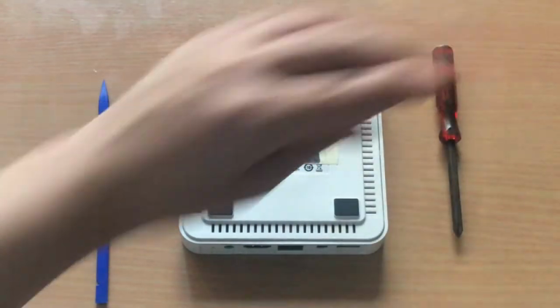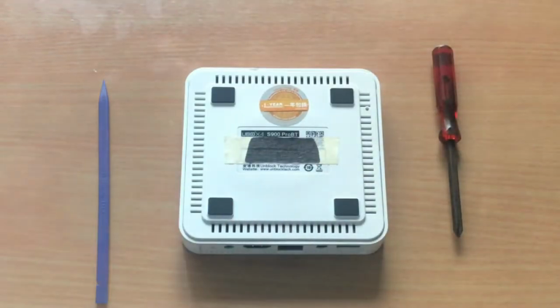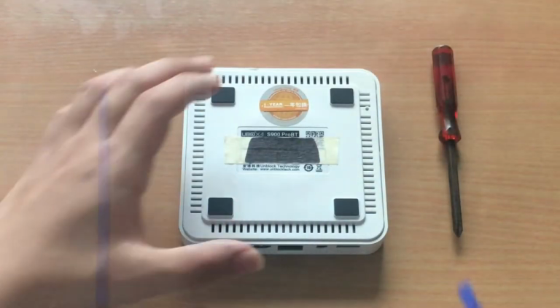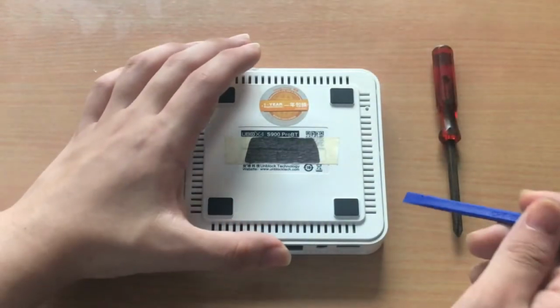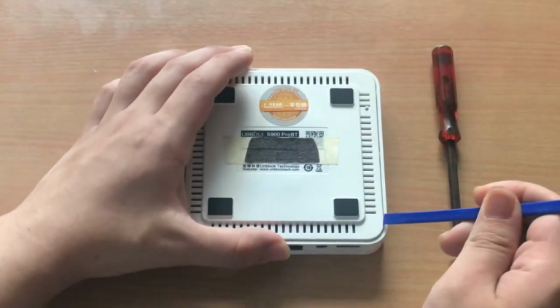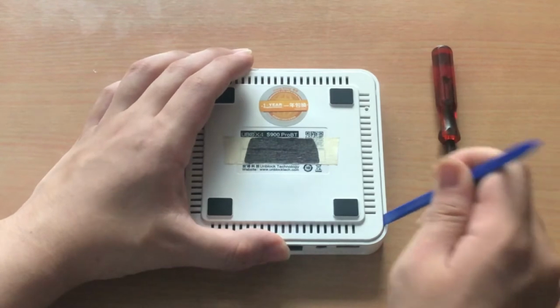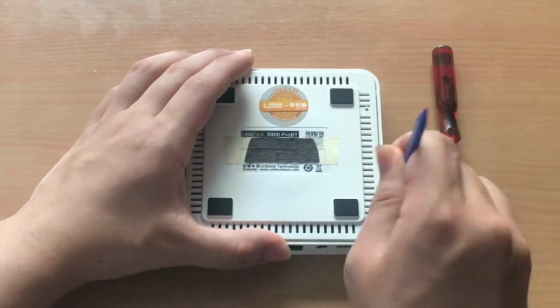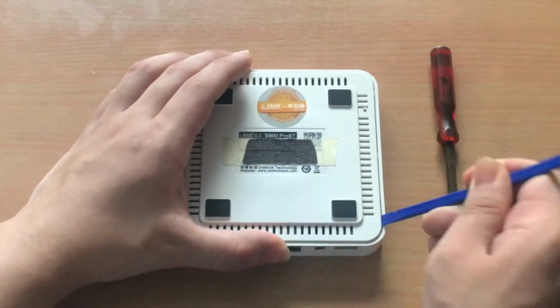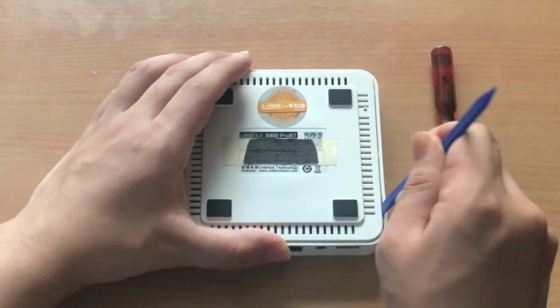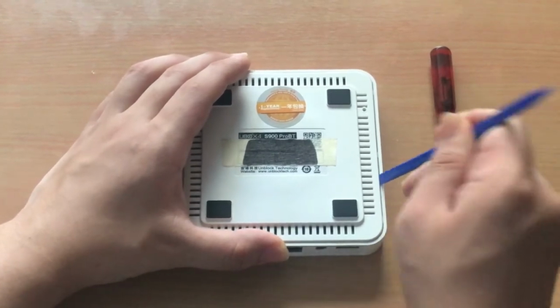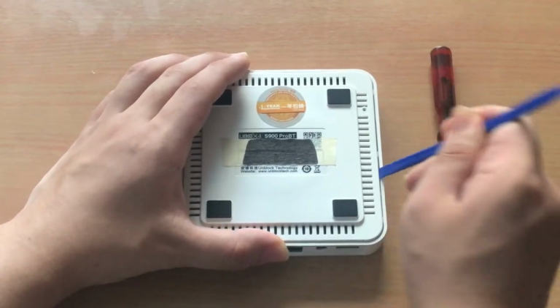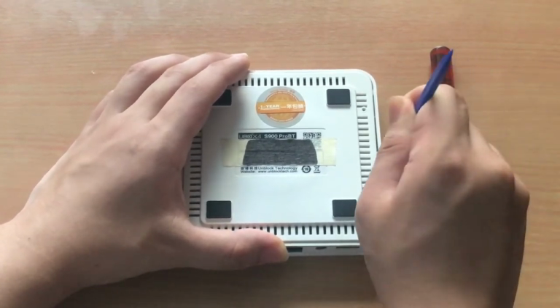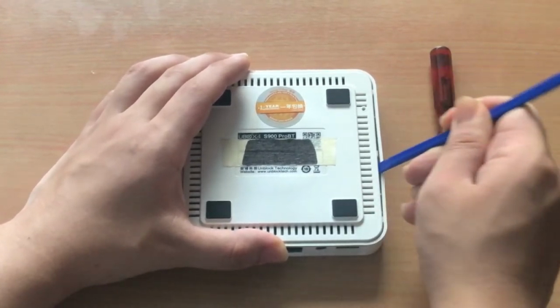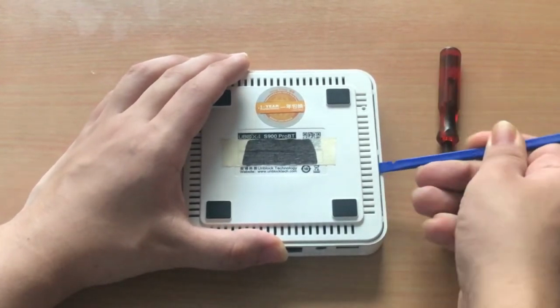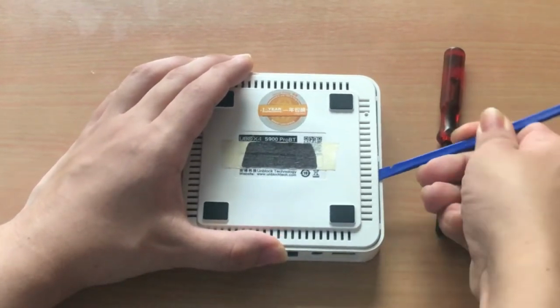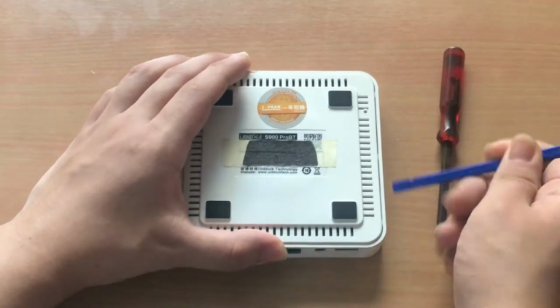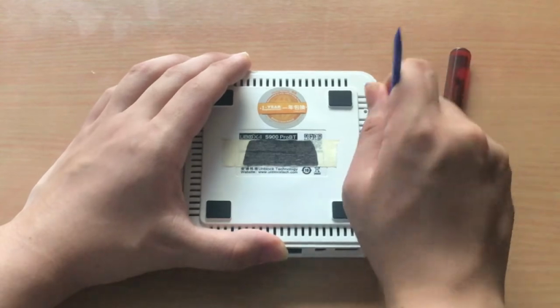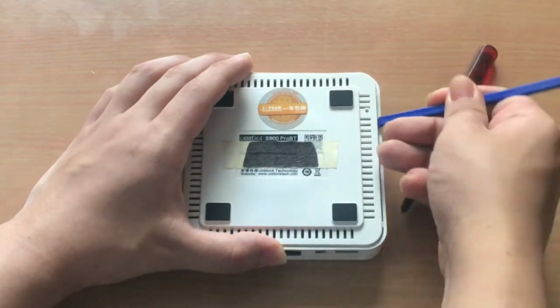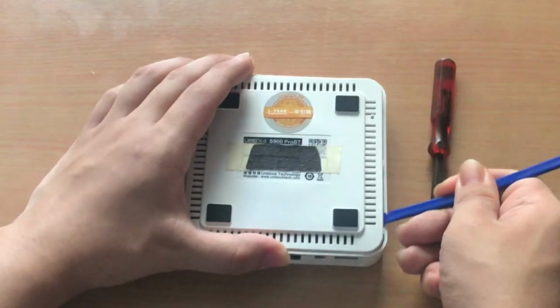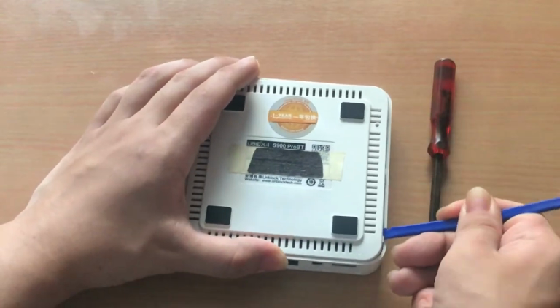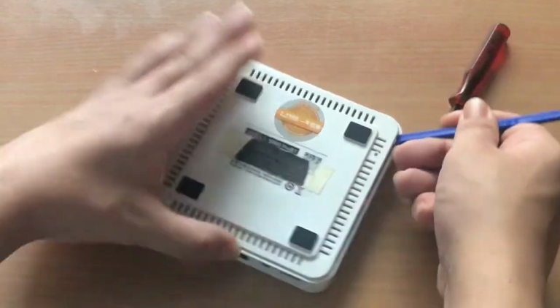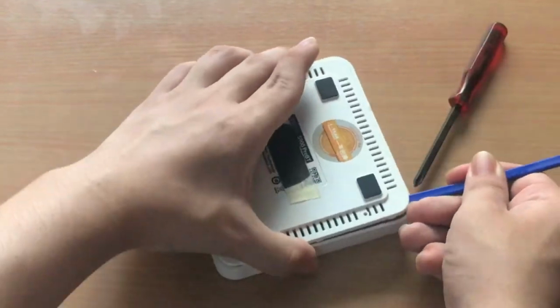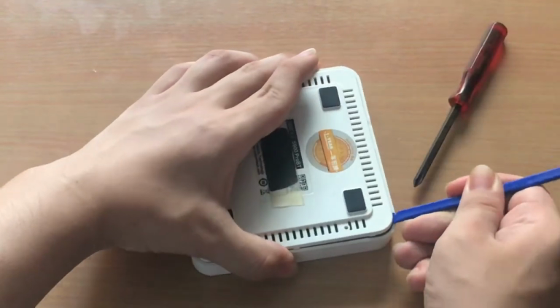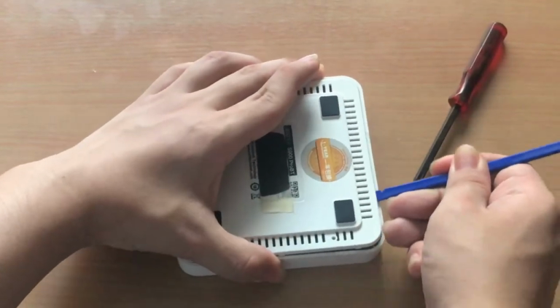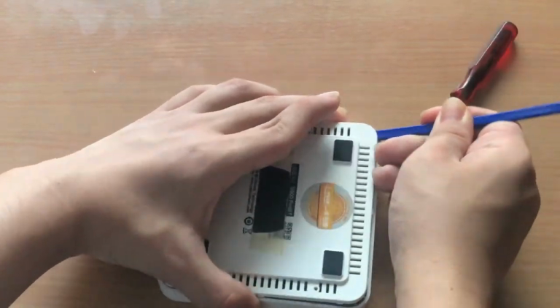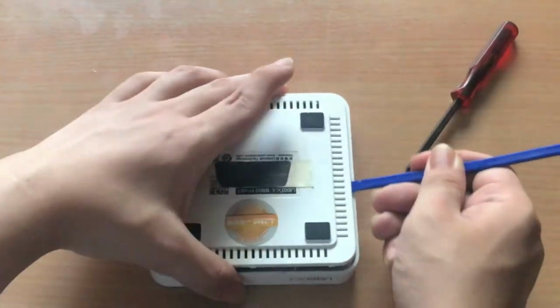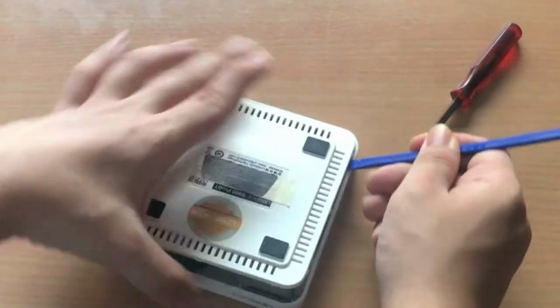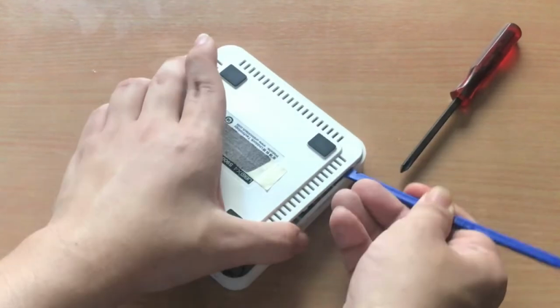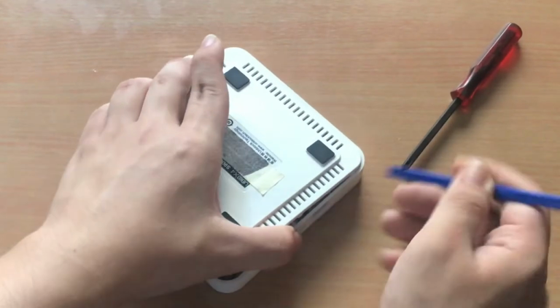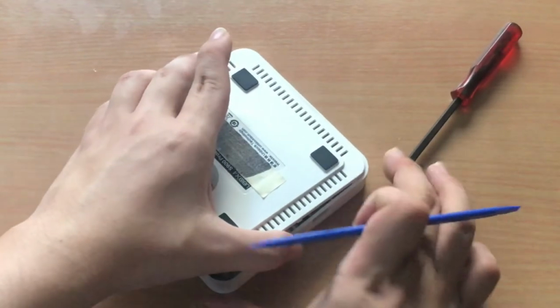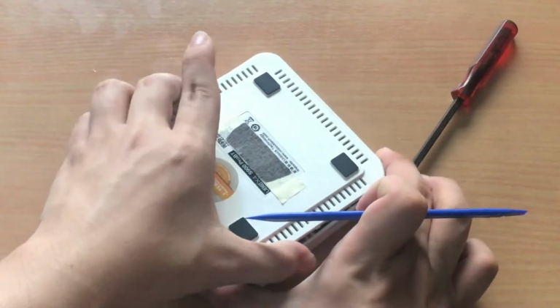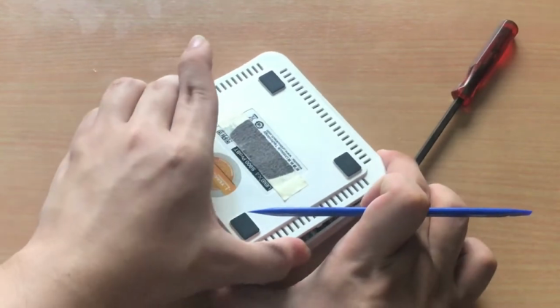Without further ado, let's start. So first, we are going to pry the backplate. Then, slowly remove the backplate.